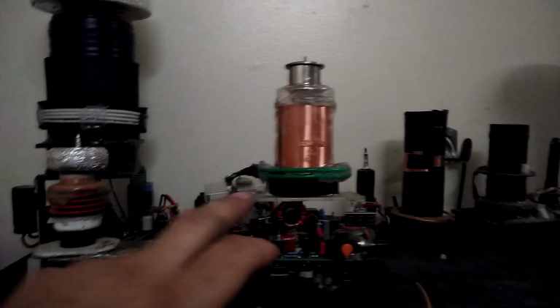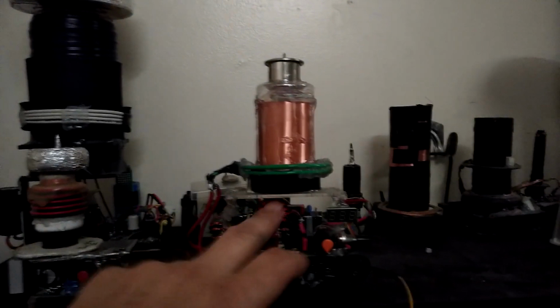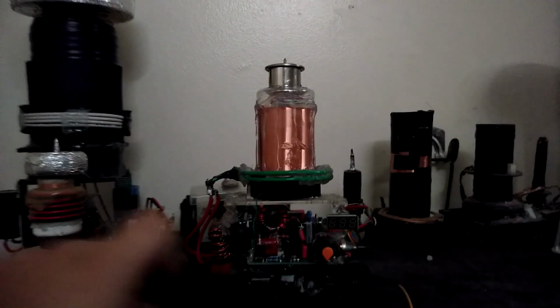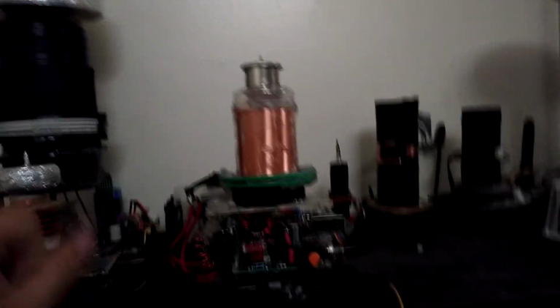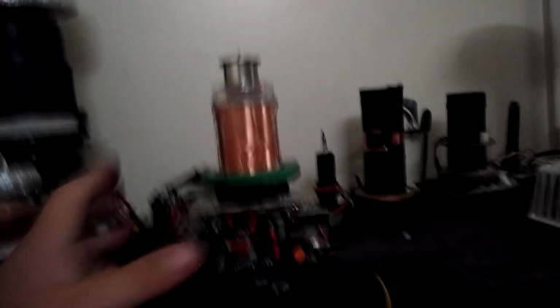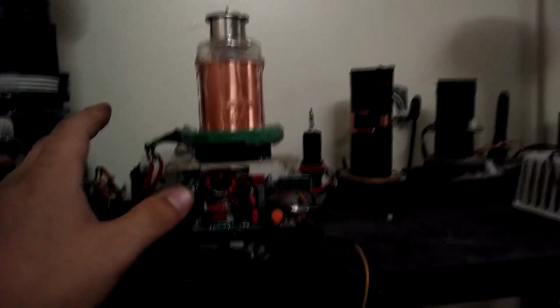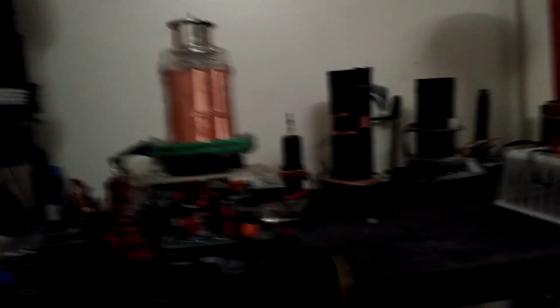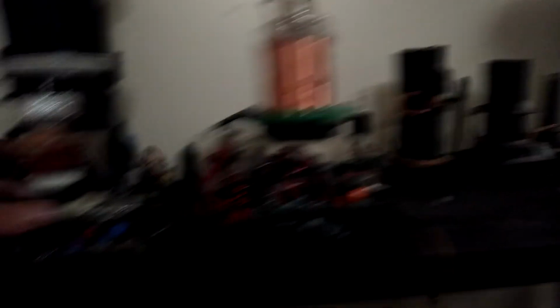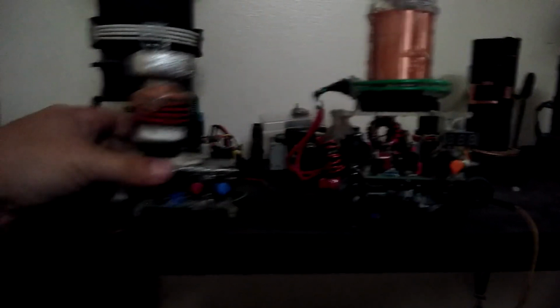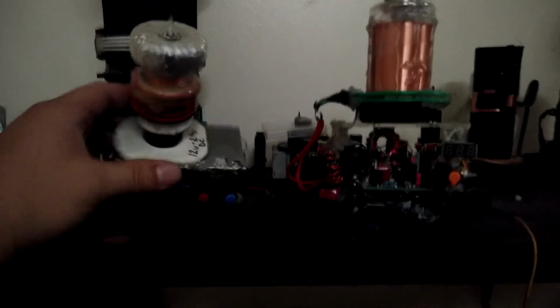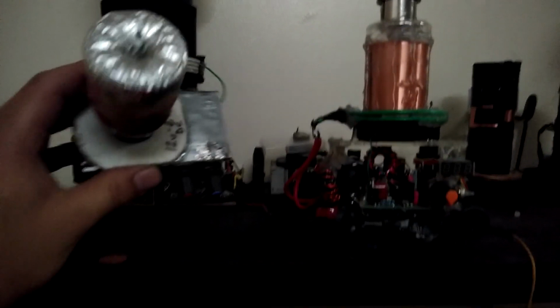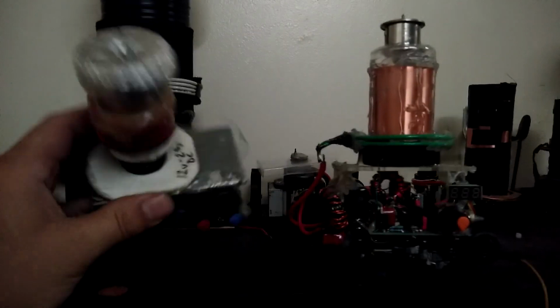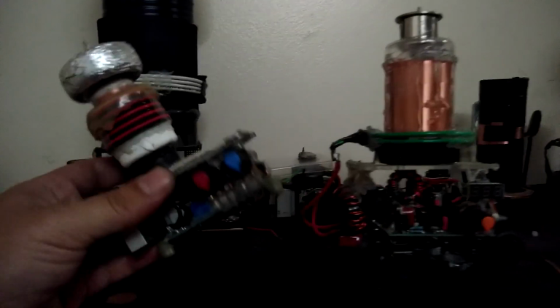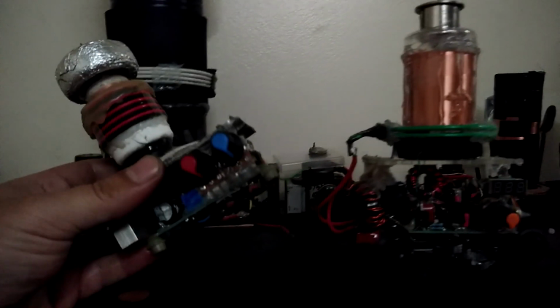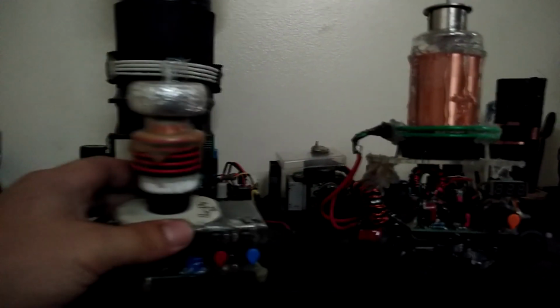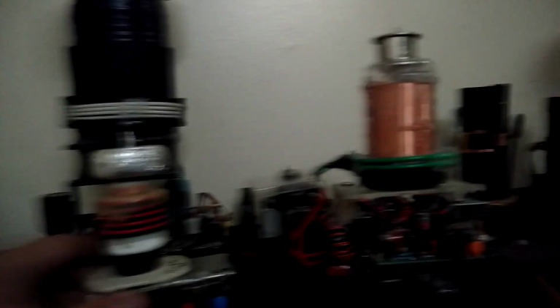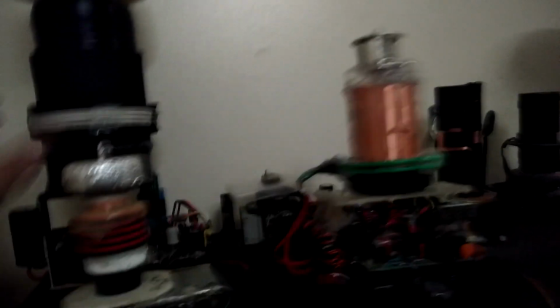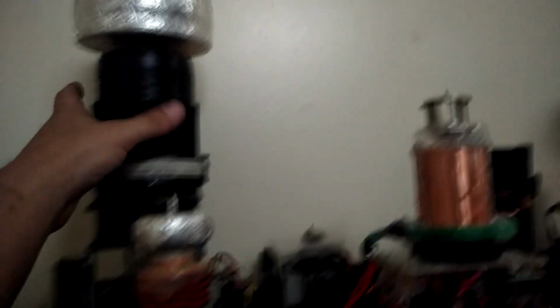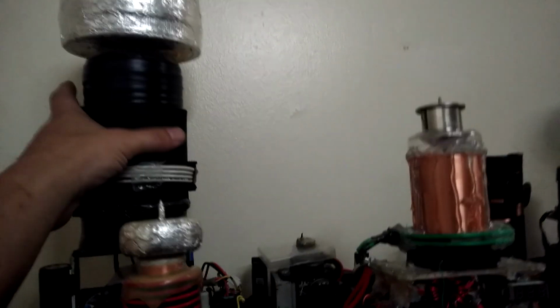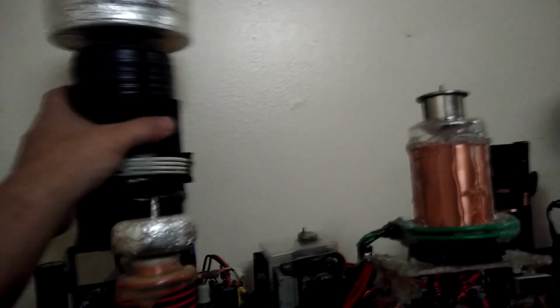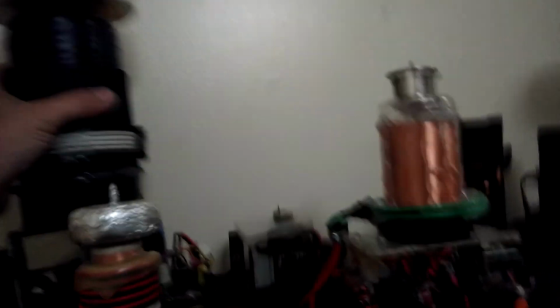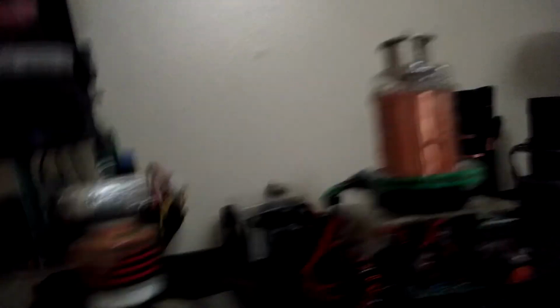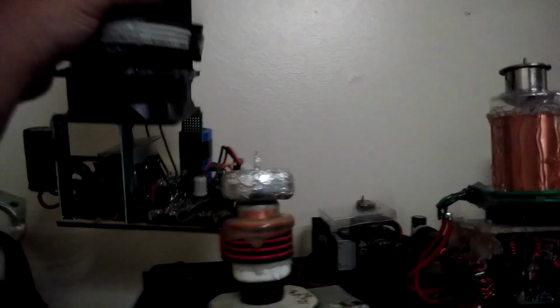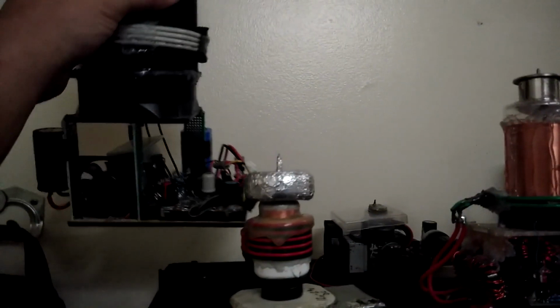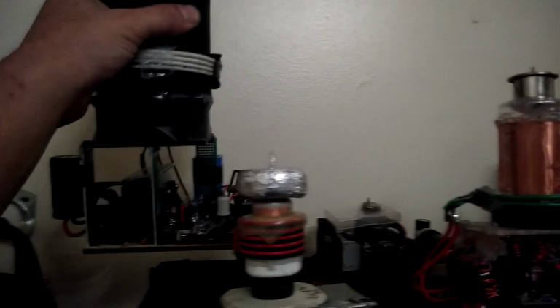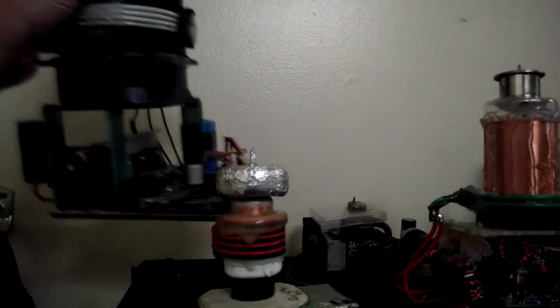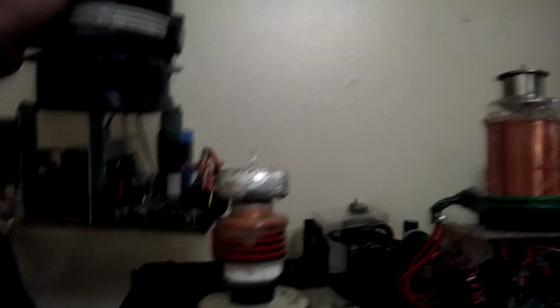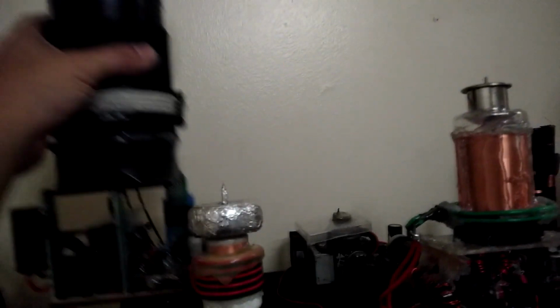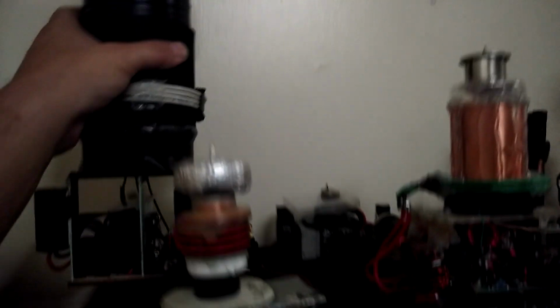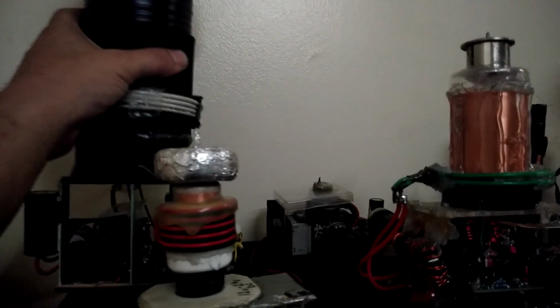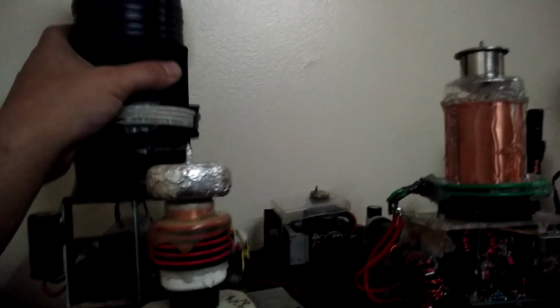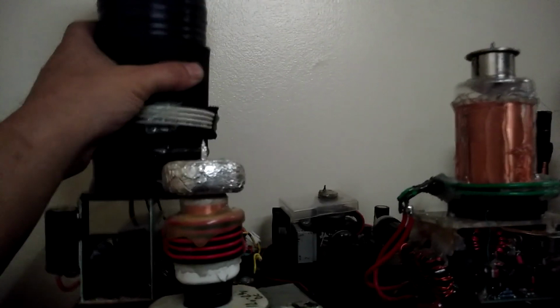I've made a bunch of these coils already. Here was the smallest one I've done so far. This was the most successful one — it gives the biggest arcs and runs the nicest.